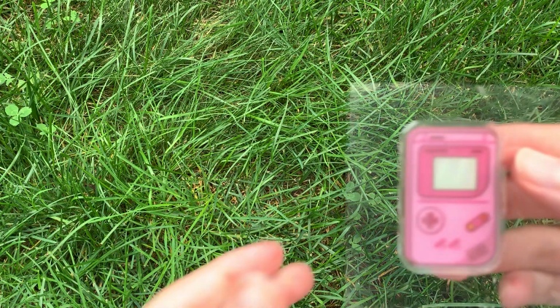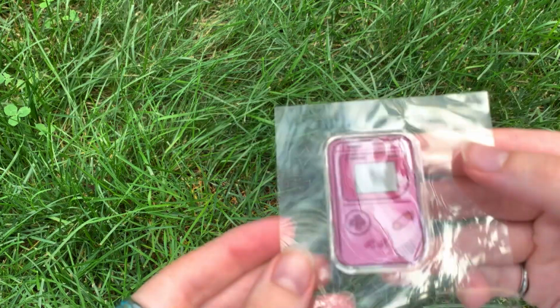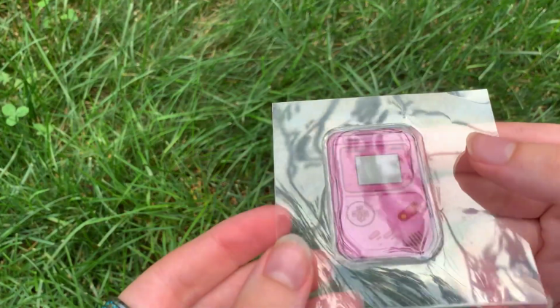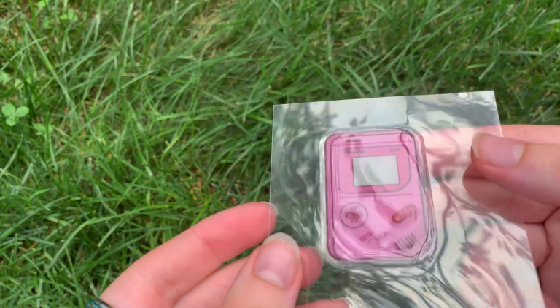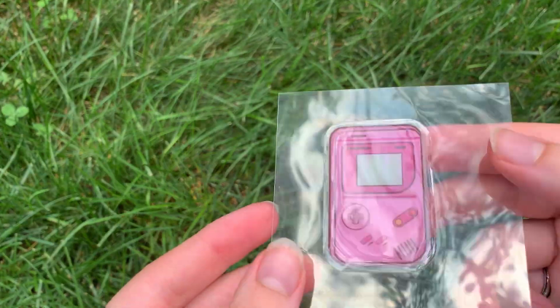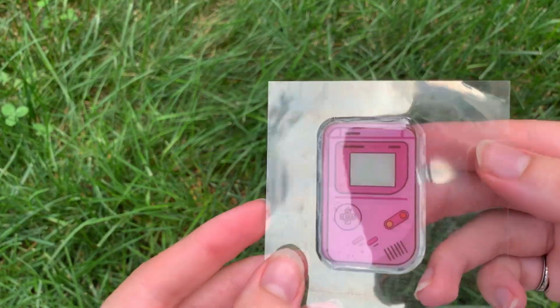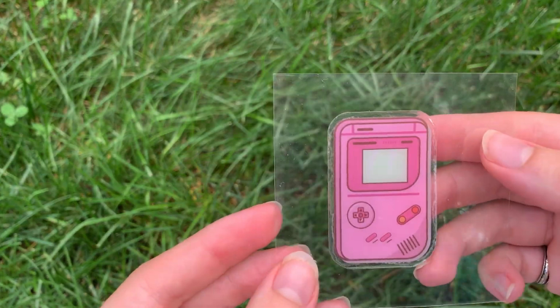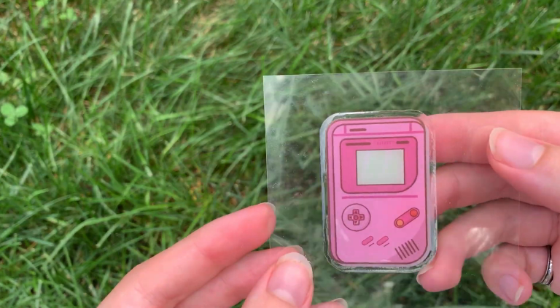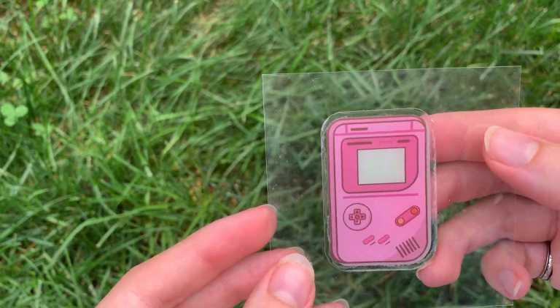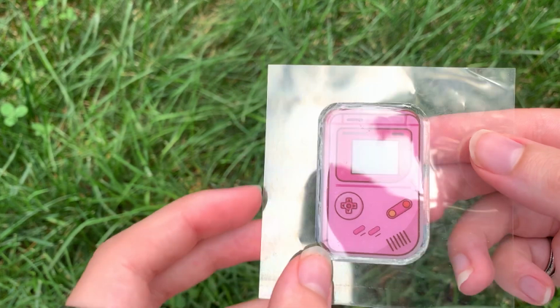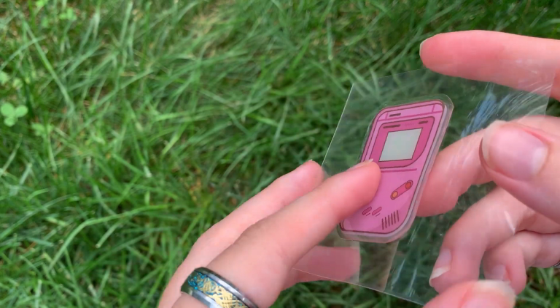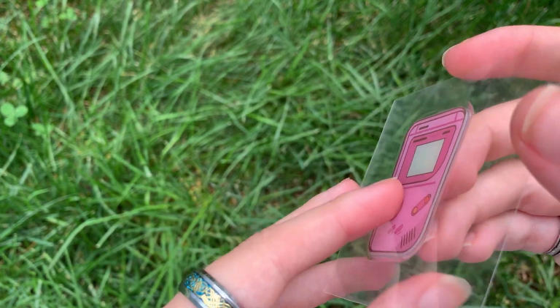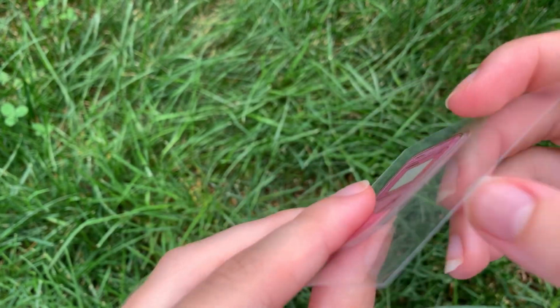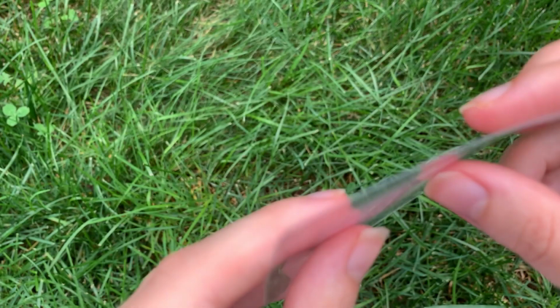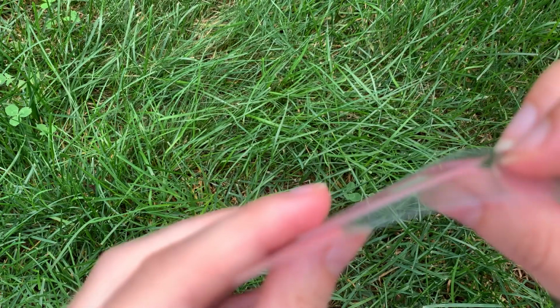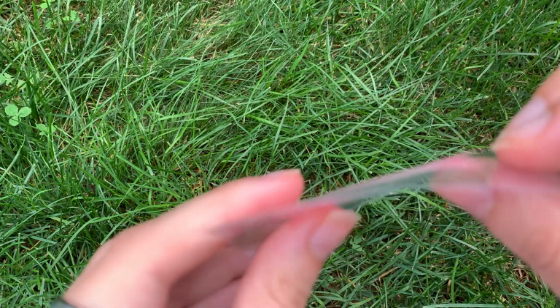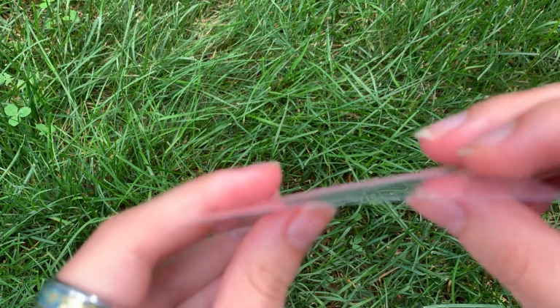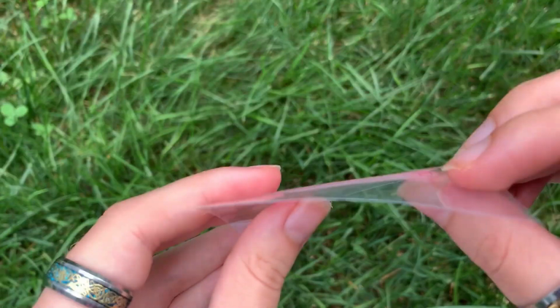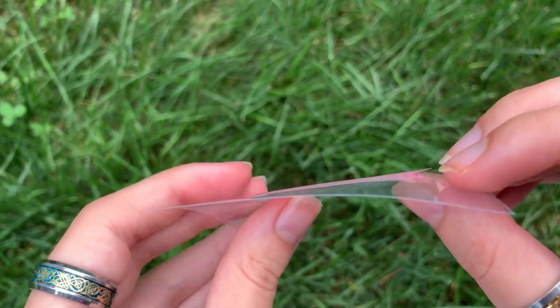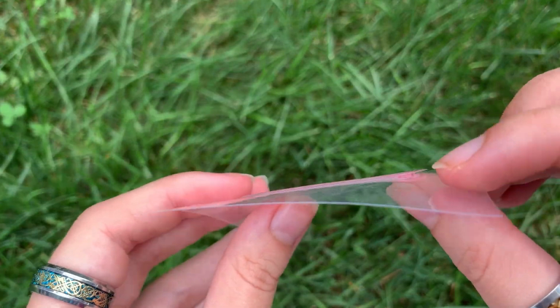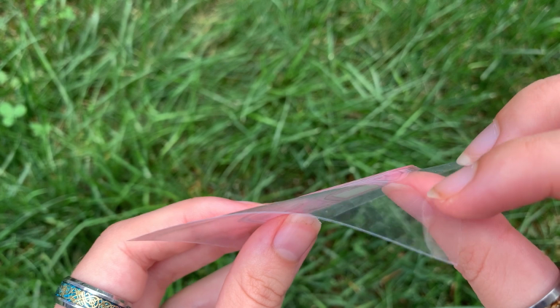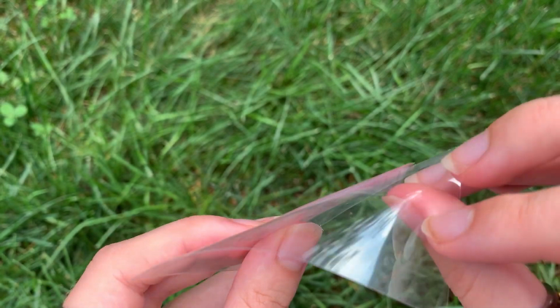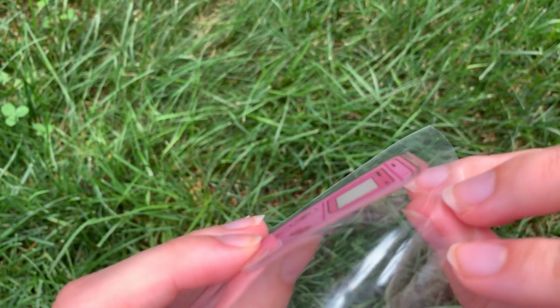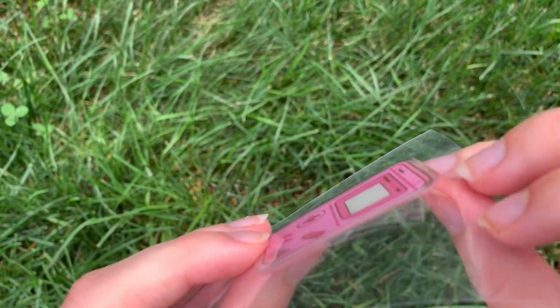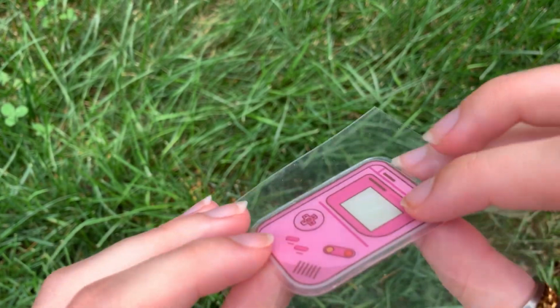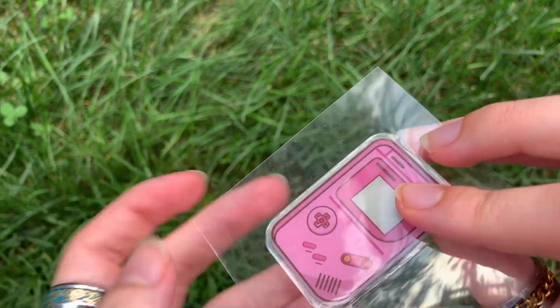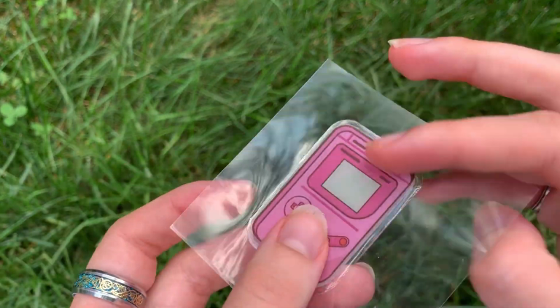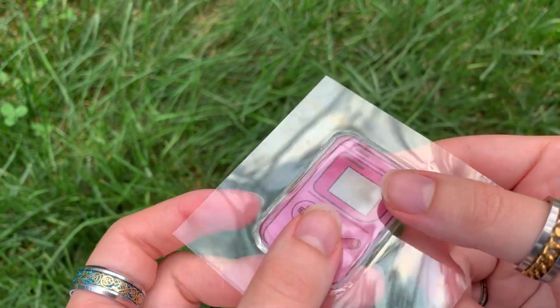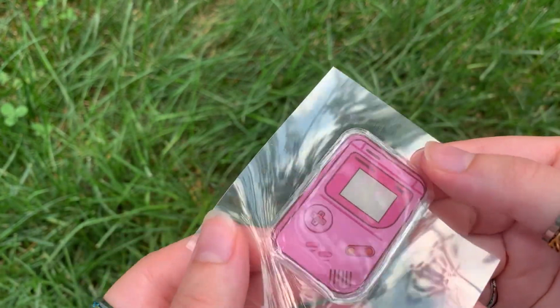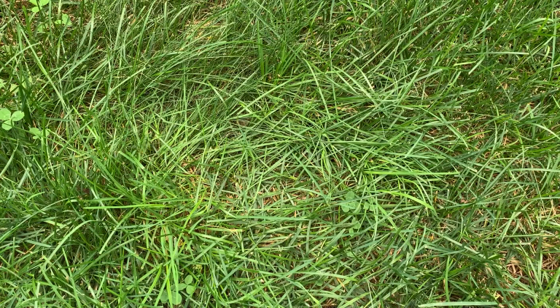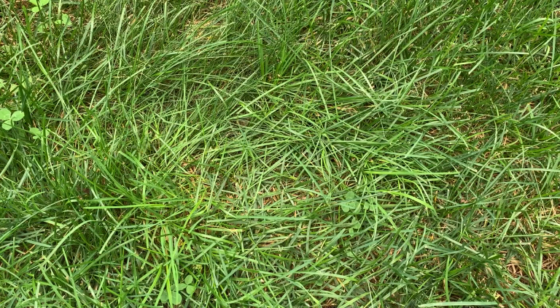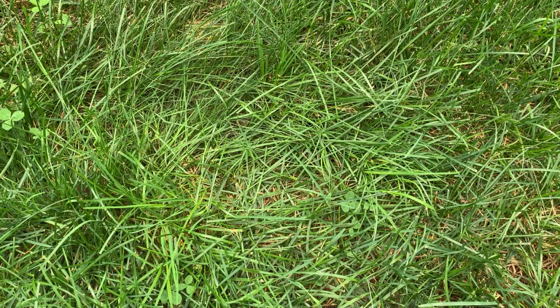The last thing I got in this sample pack was the epoxy sticker. I really enjoyed these stickers because they bounce off whatever surface you put them on. Everything so far was really well made and the printing was phenomenal.